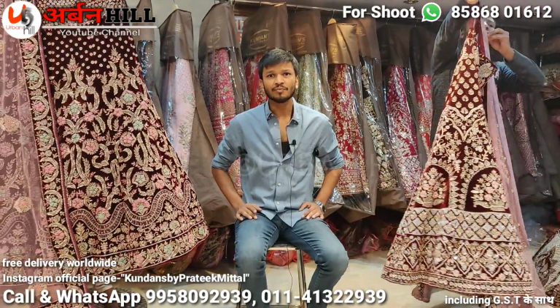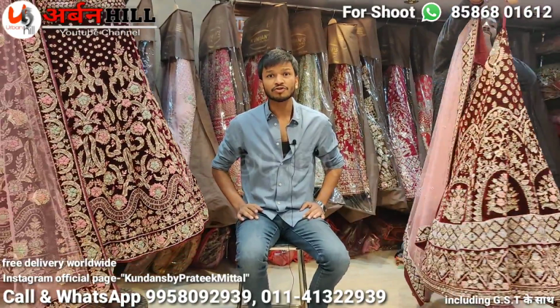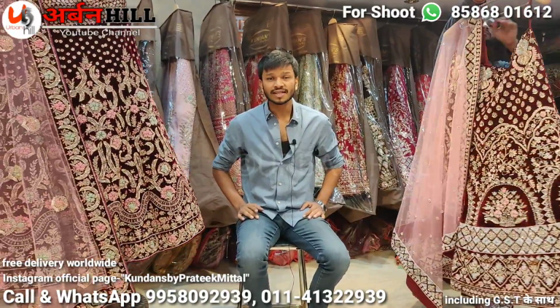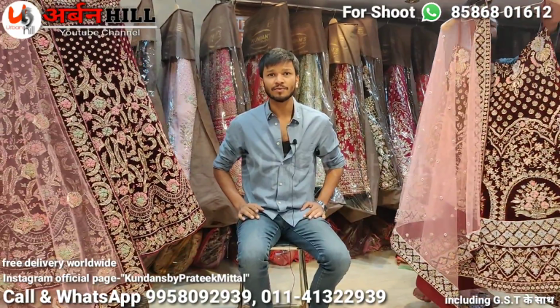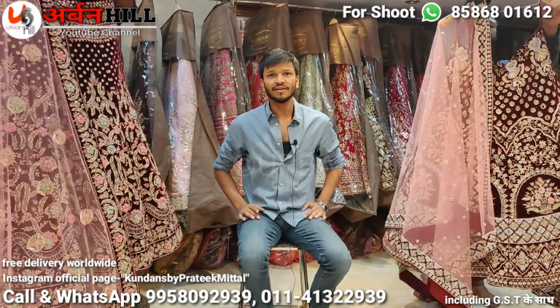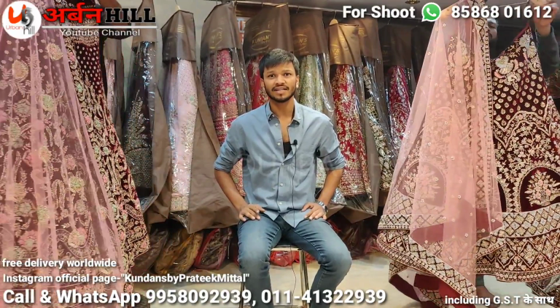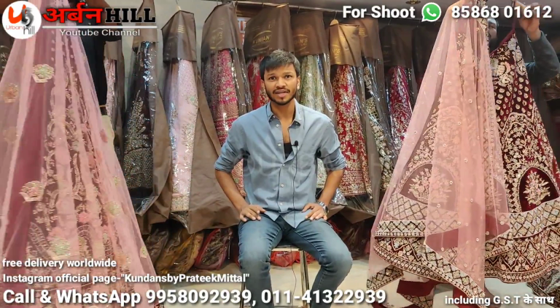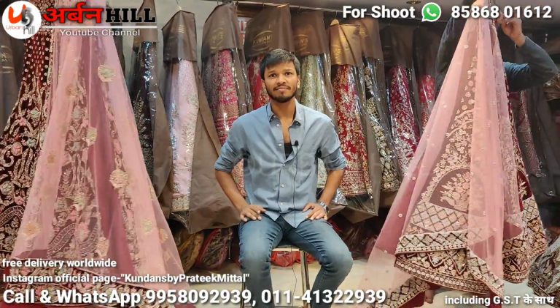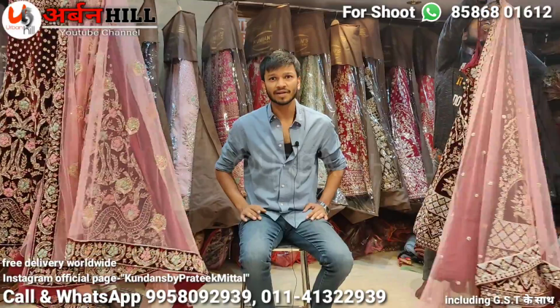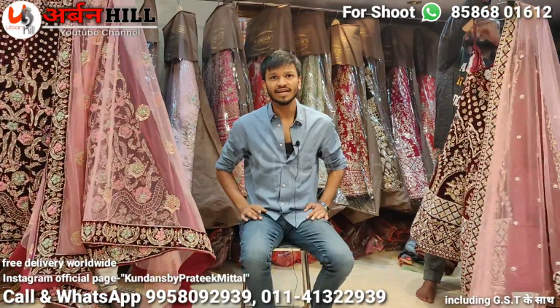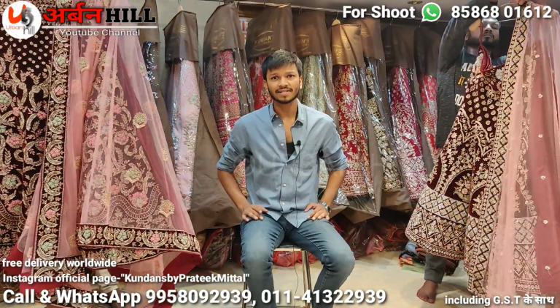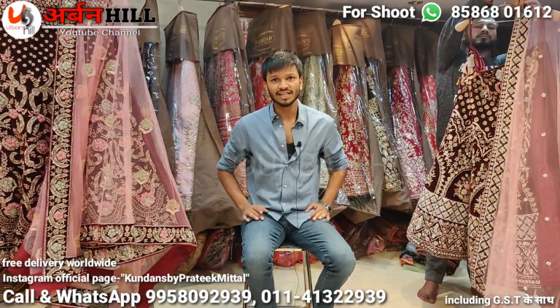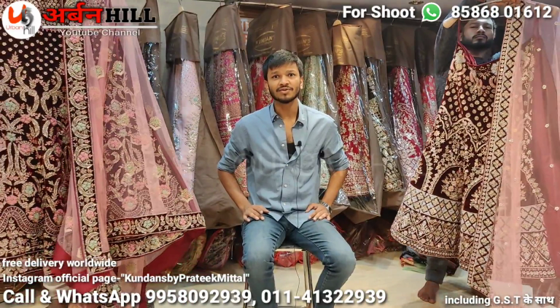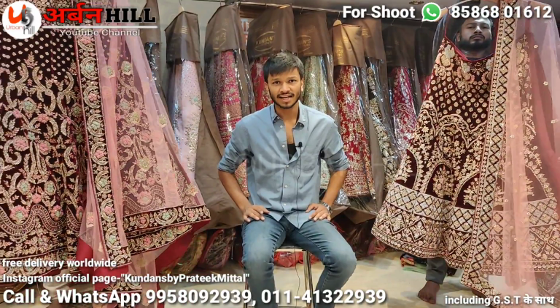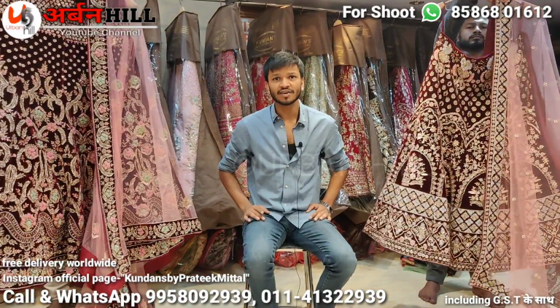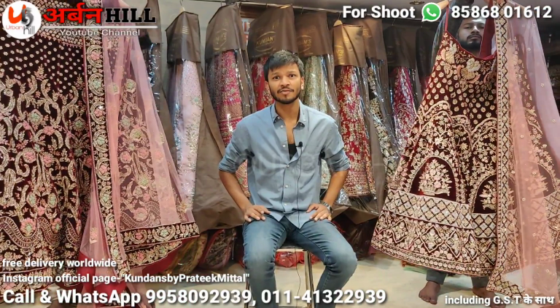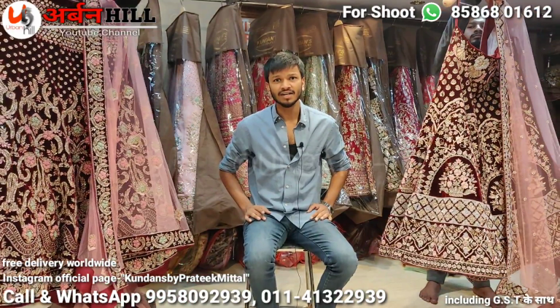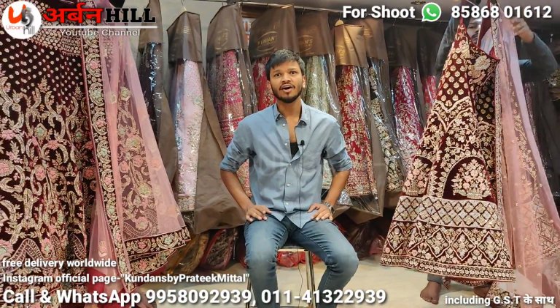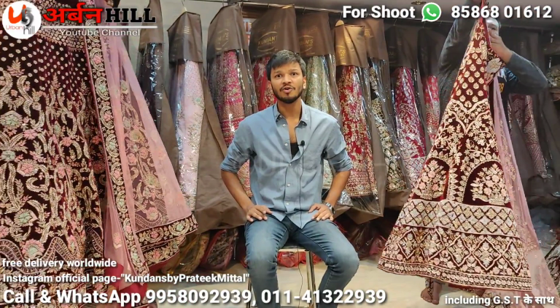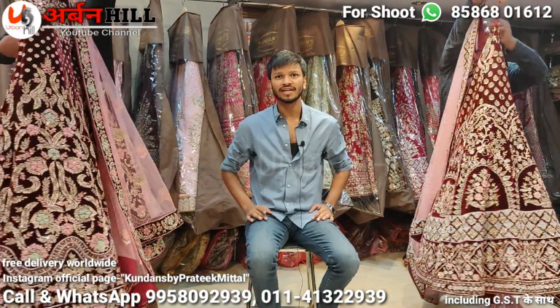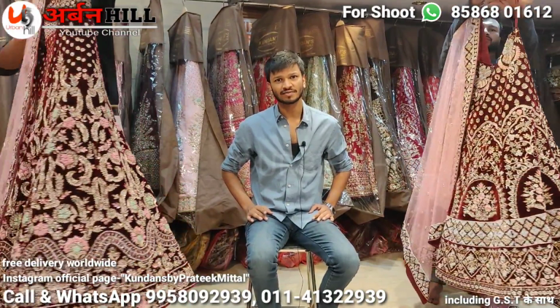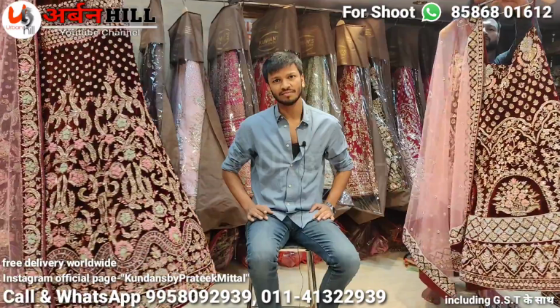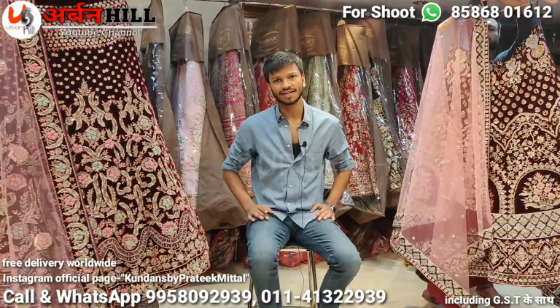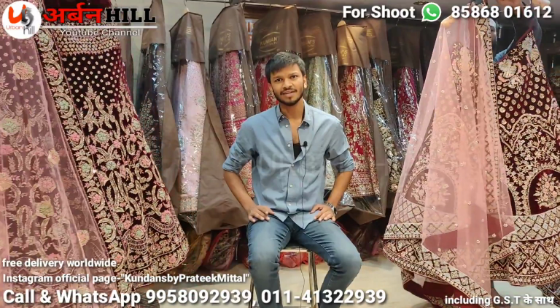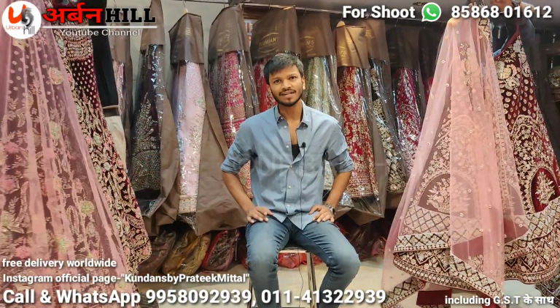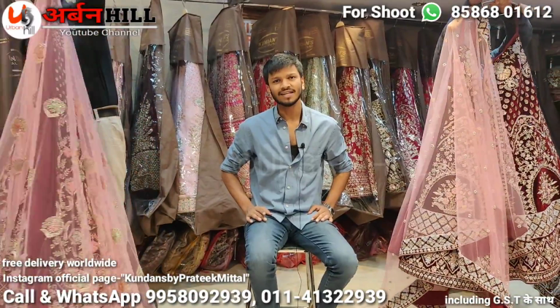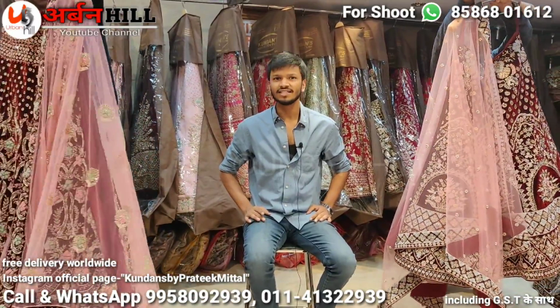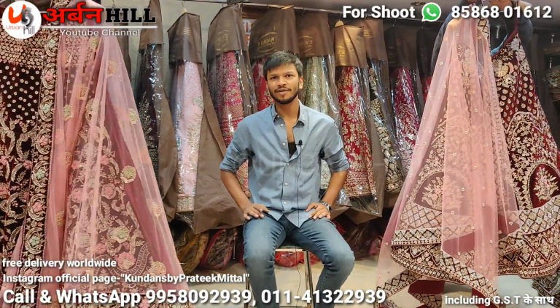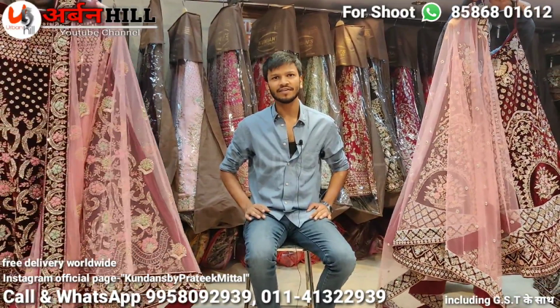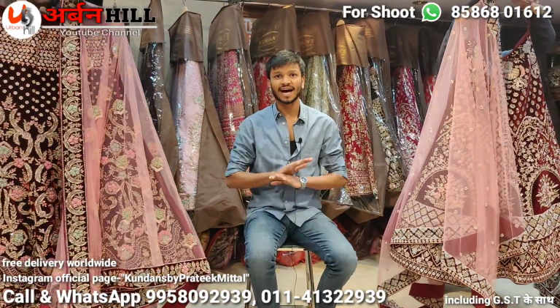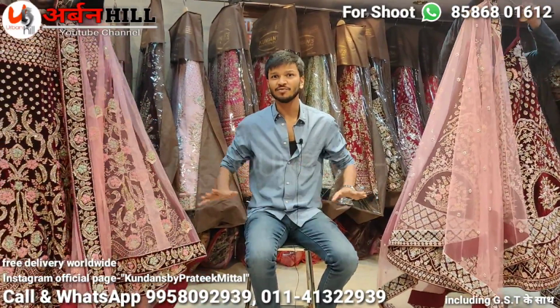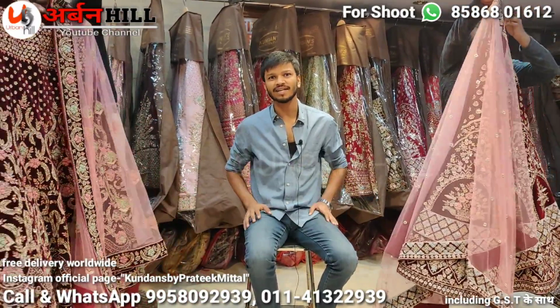The designers we are promoting include Anita Dongre, Shamlal Bhumika, Sabyasachi, Tarun Tahilani, Gaurav Gupta, and Rahul Mishra. Rahul Mishra's designs are promoted — that is the best collection which I am going to show in the video. This is the whole super head collection — the wedding season collection.